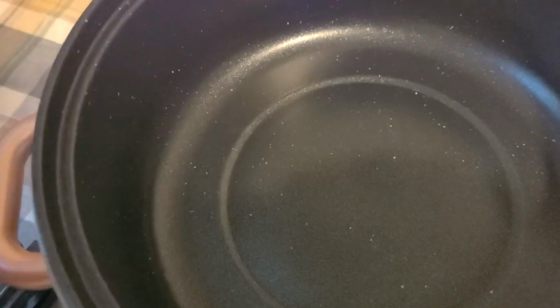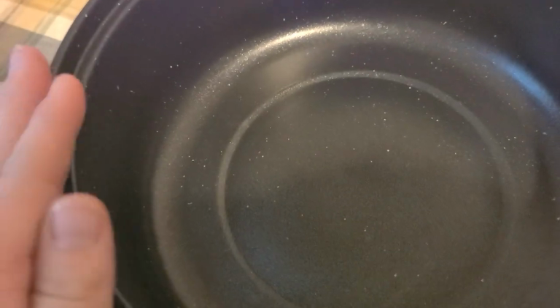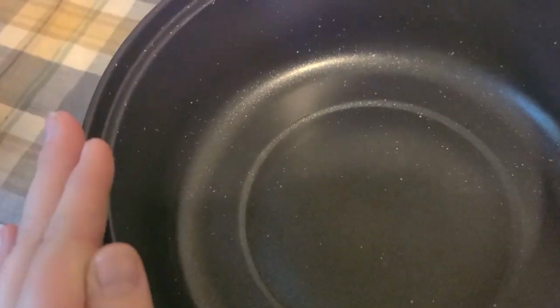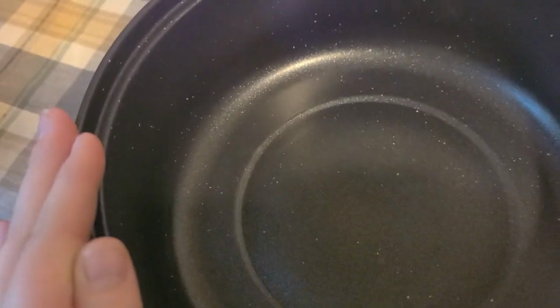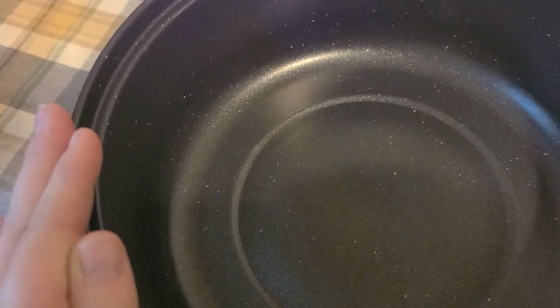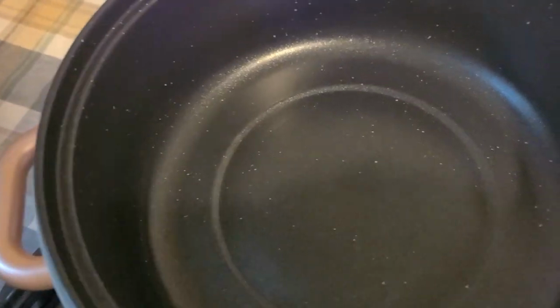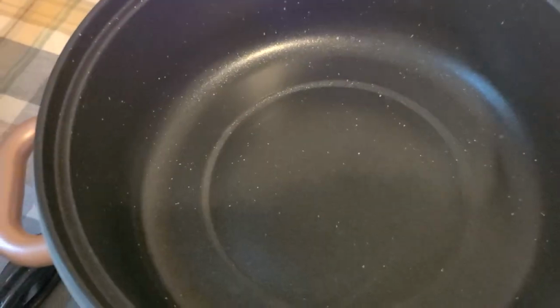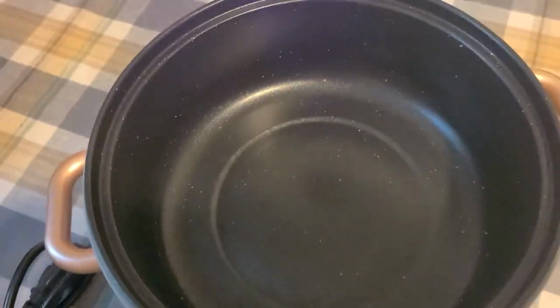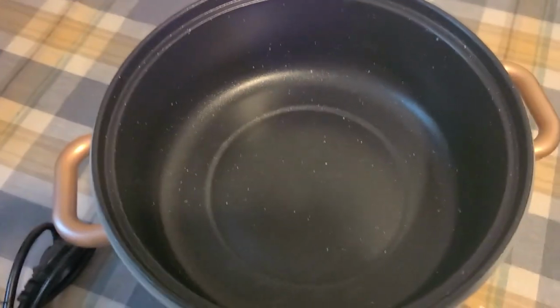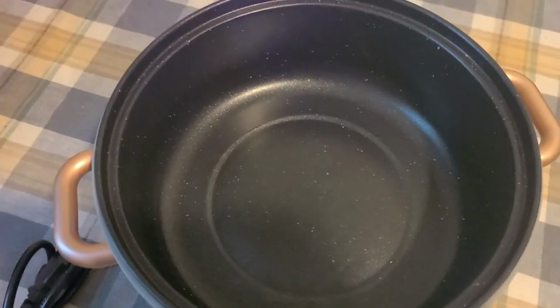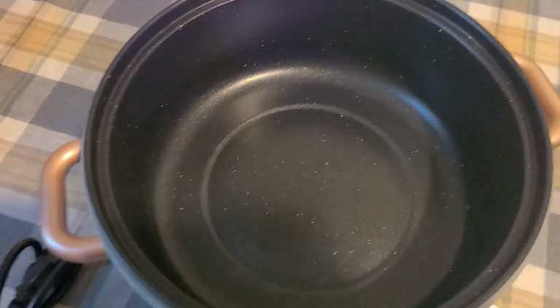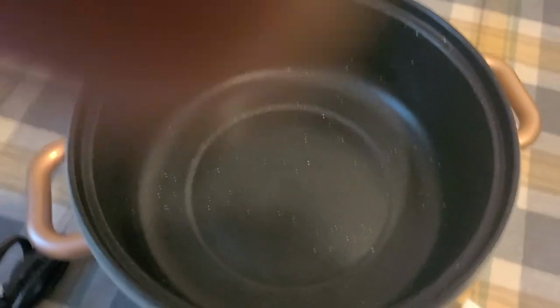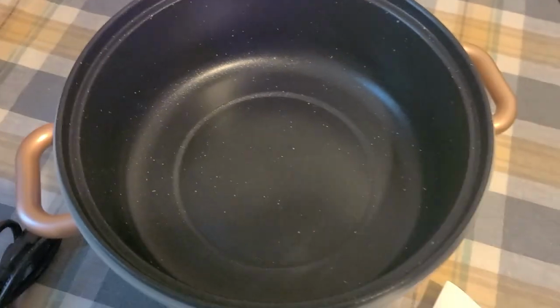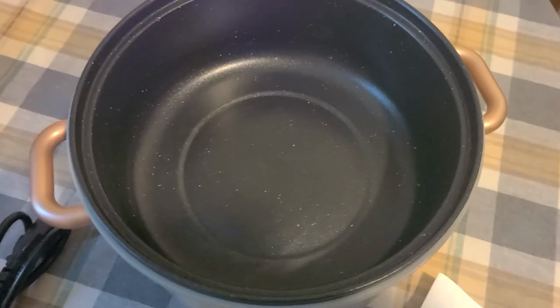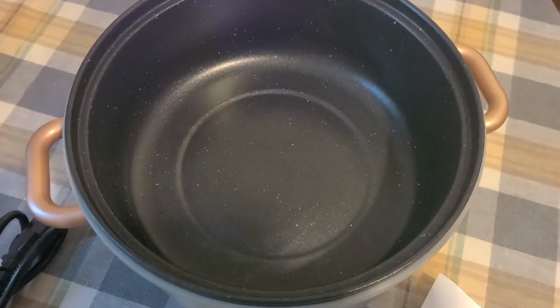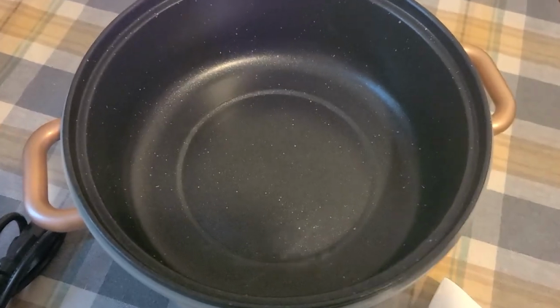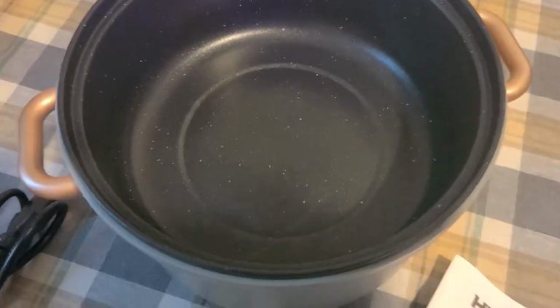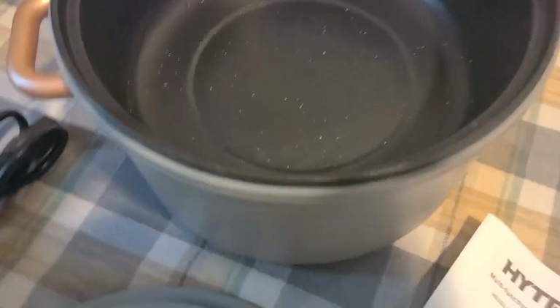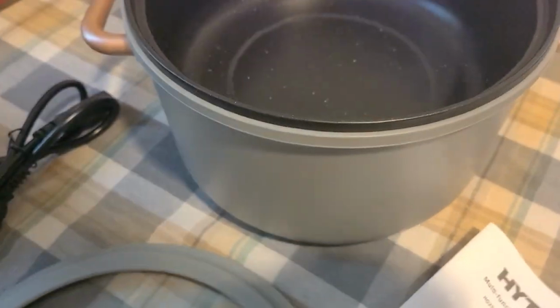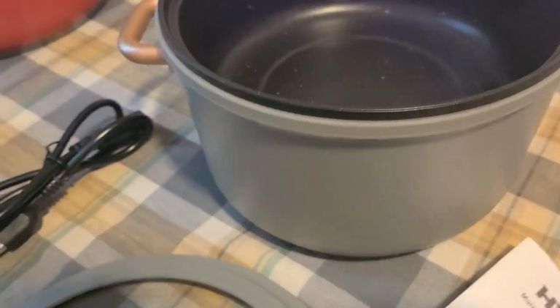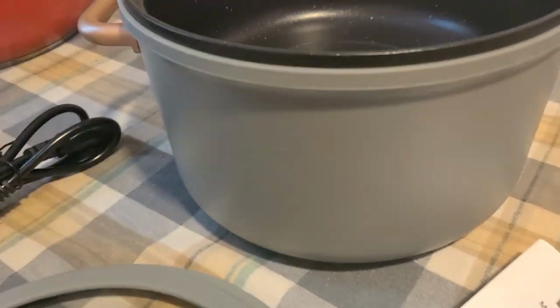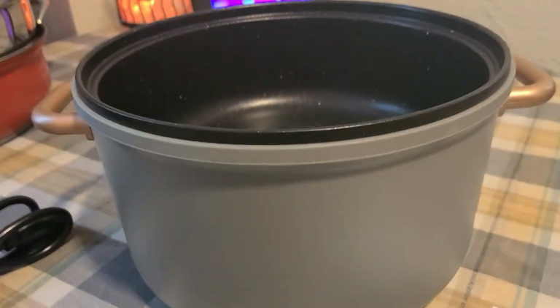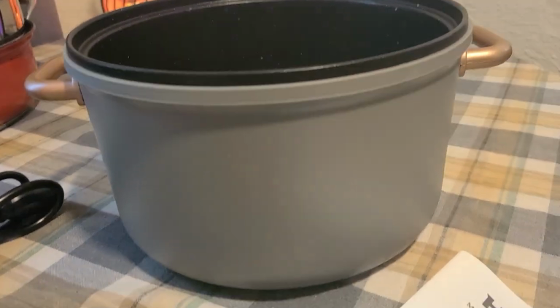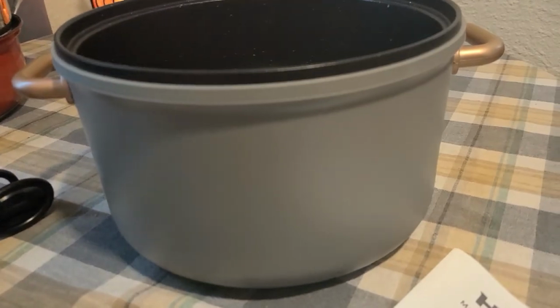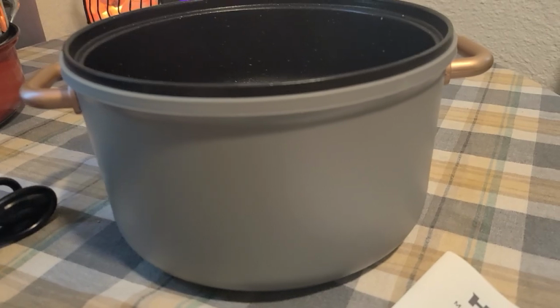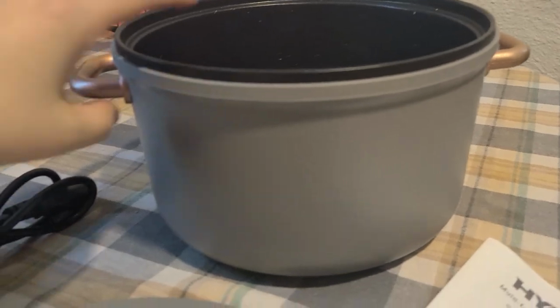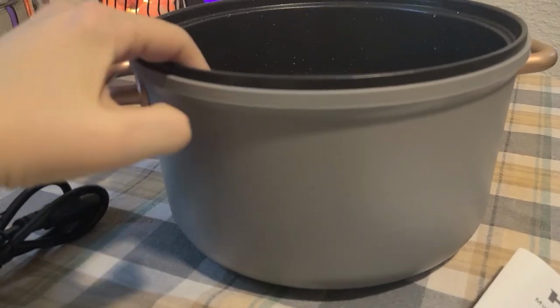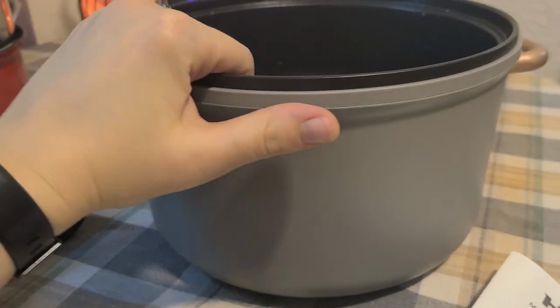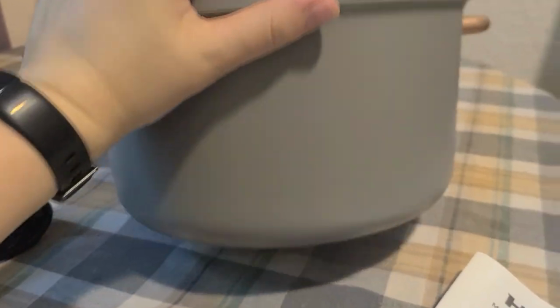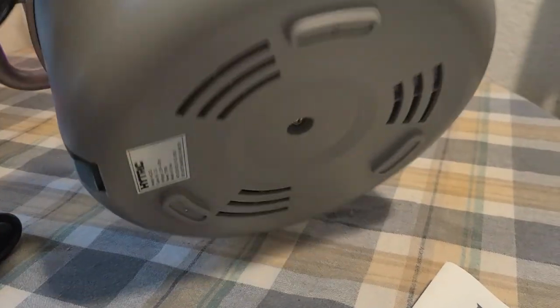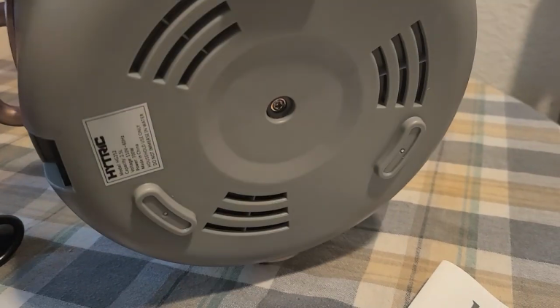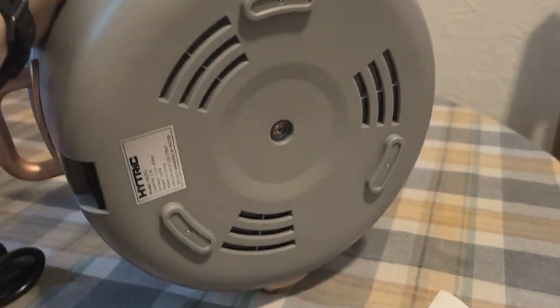There are so many recipes online, and there are also so many different hot pot seasoning packets that I highly recommend. I think it's sleek, I love the color, and it's just very user-friendly.